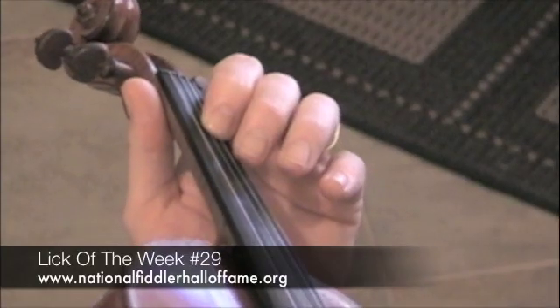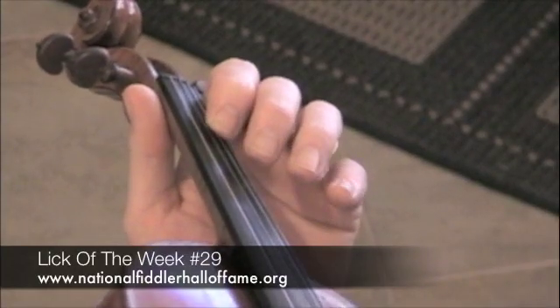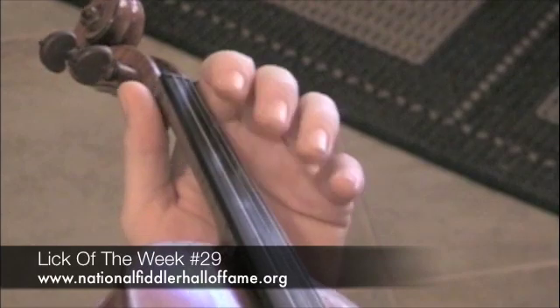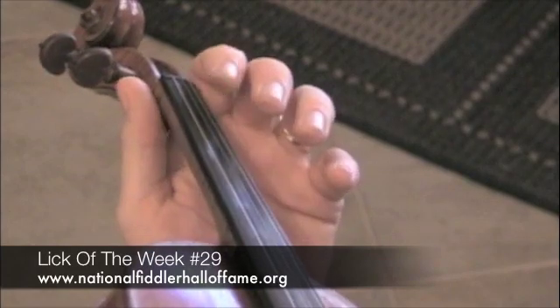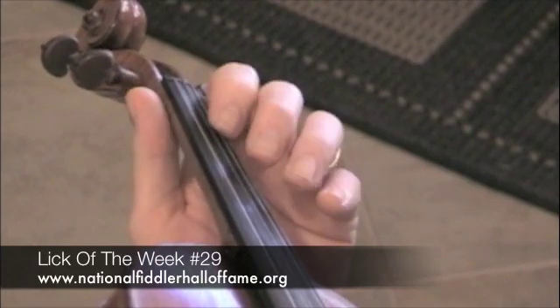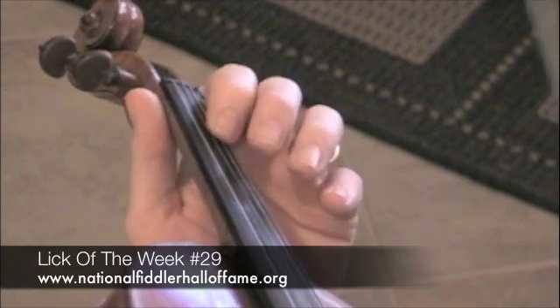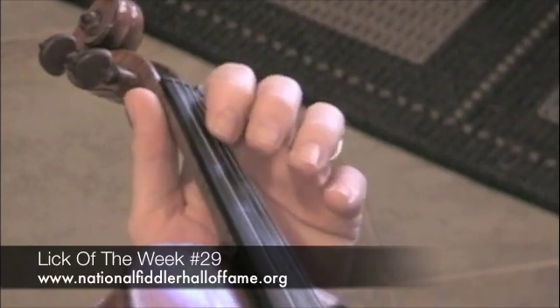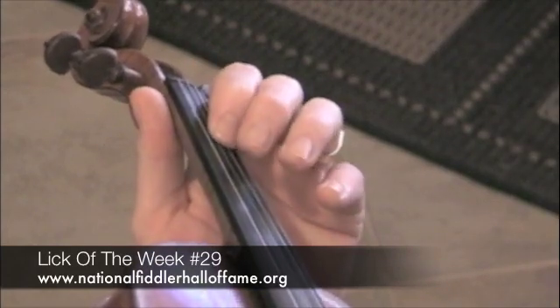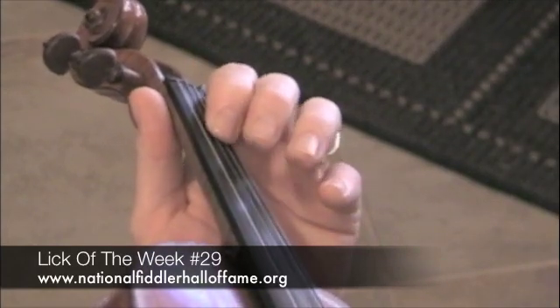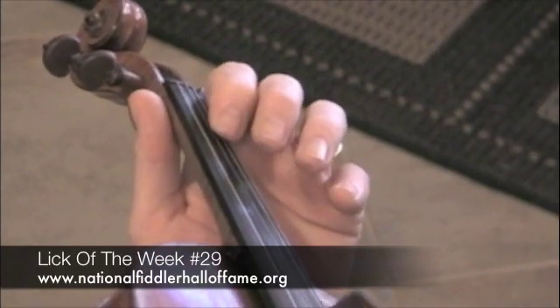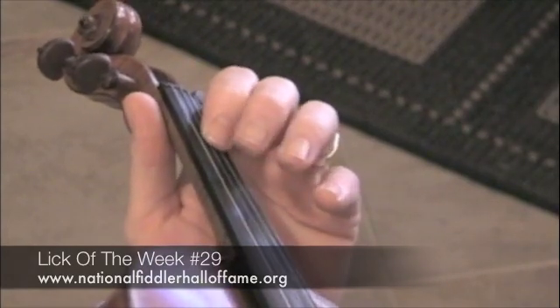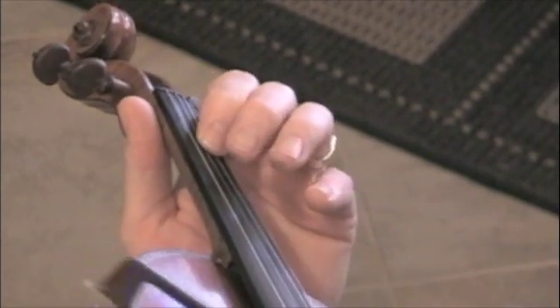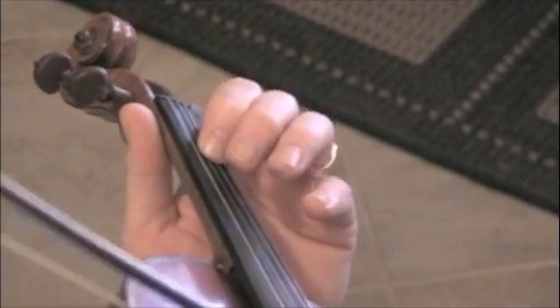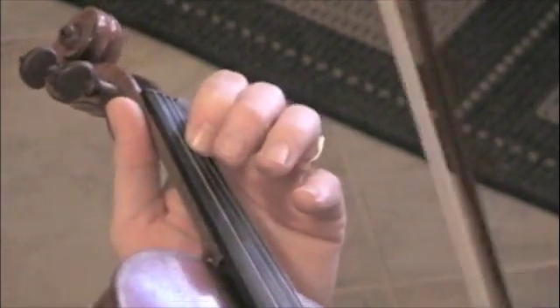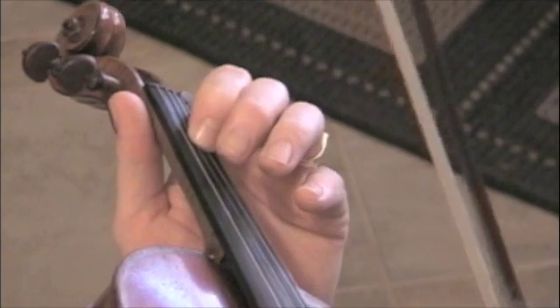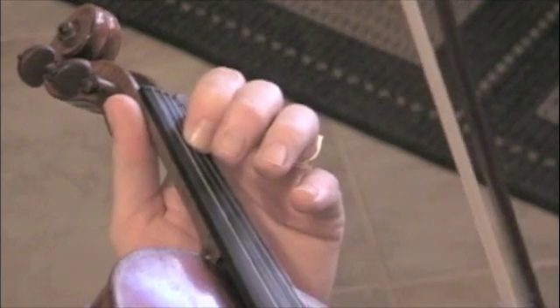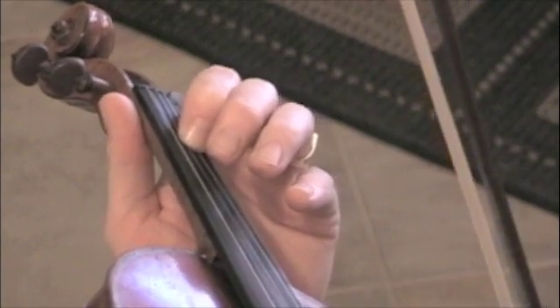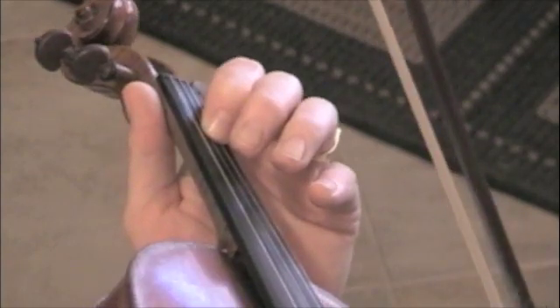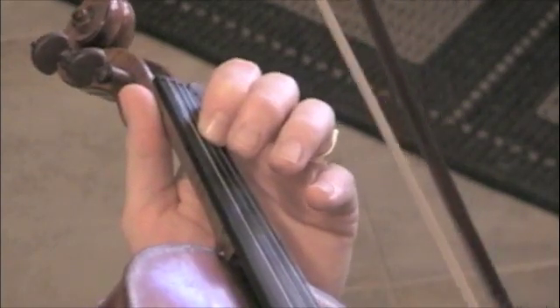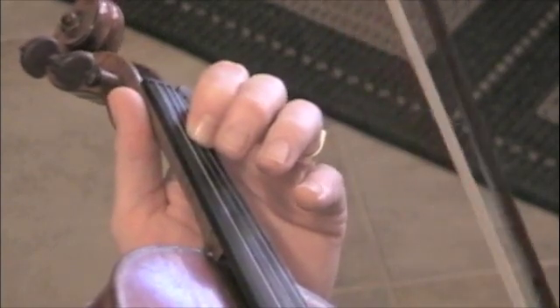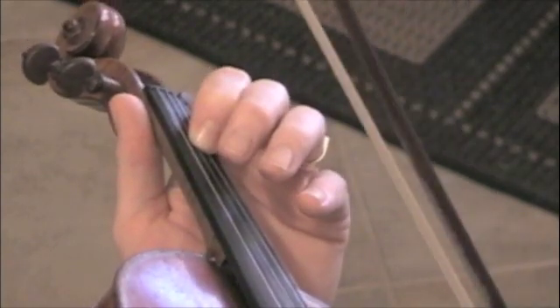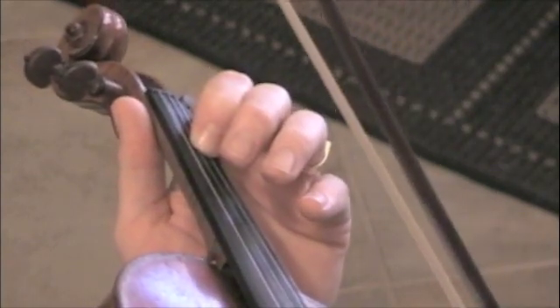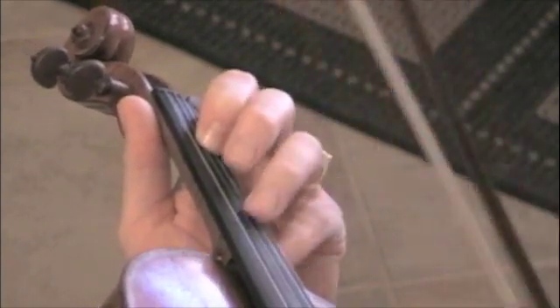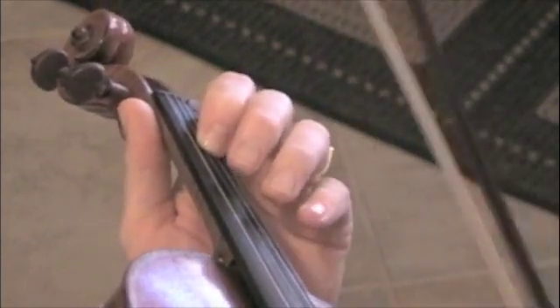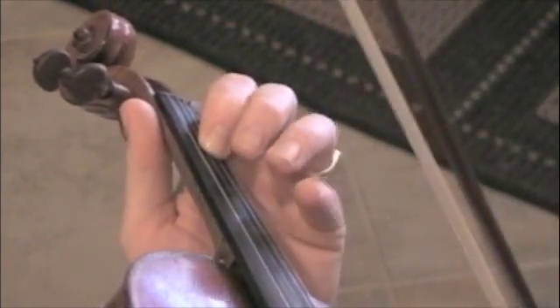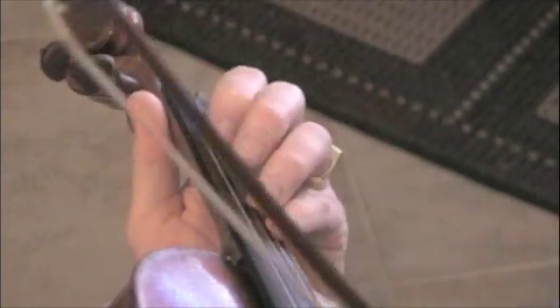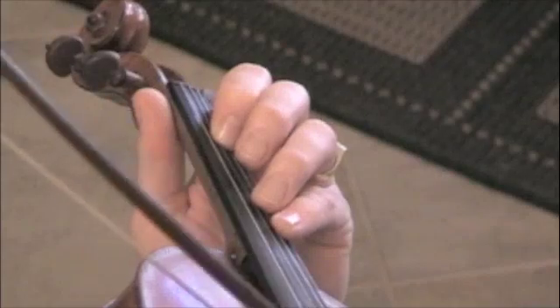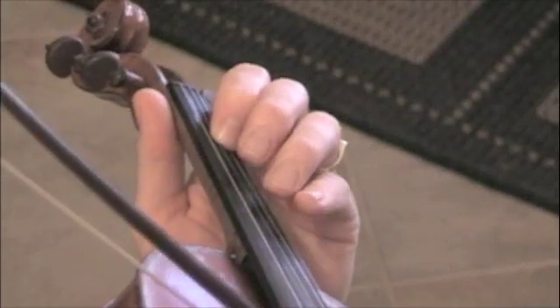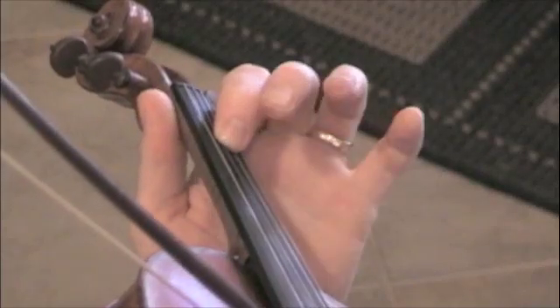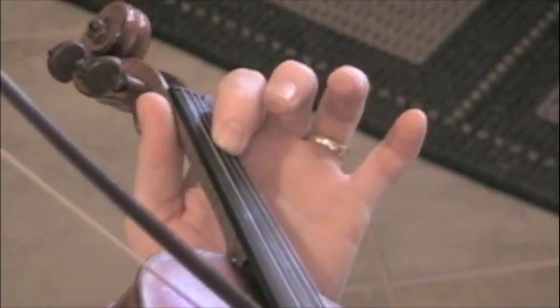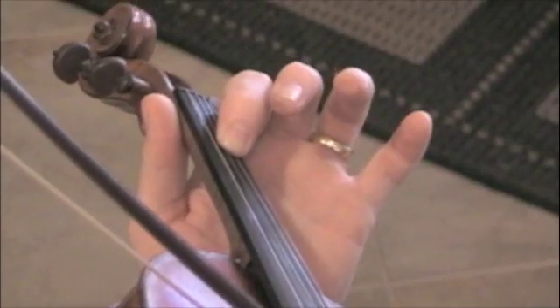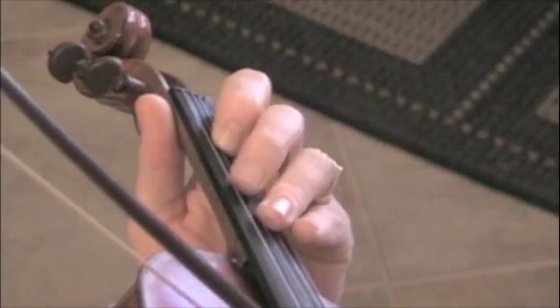Here I'm going to play a little lick that I use in Beaumont Rag. It's one of those little things — whenever the whole band stops playing, that's what I play. And it's a really cool swing lick. It's in the key of F, and I'm in the second position.